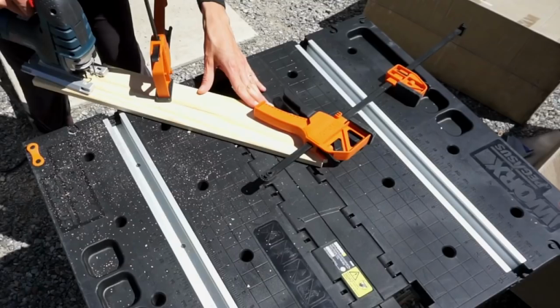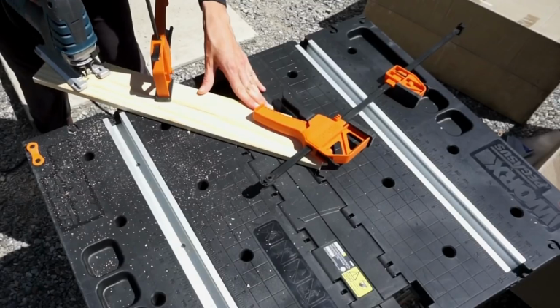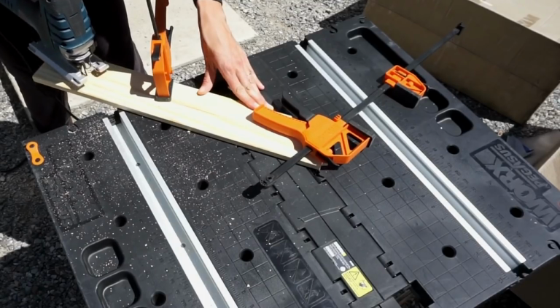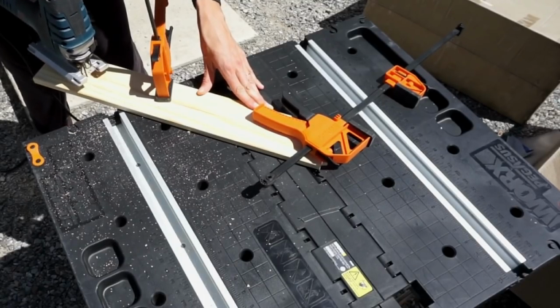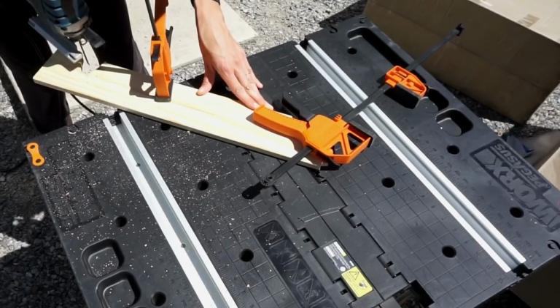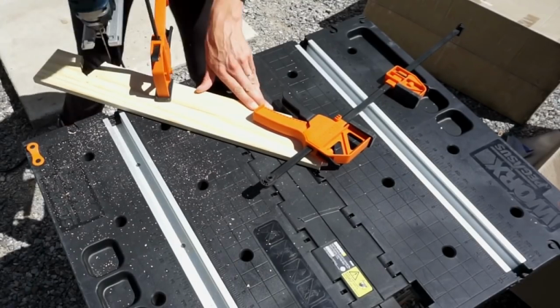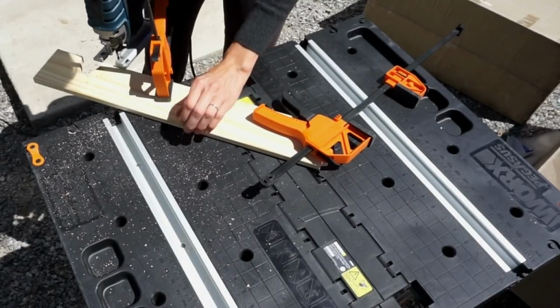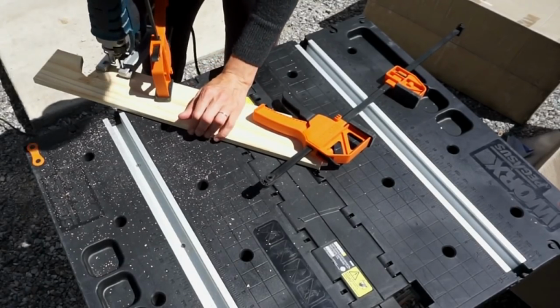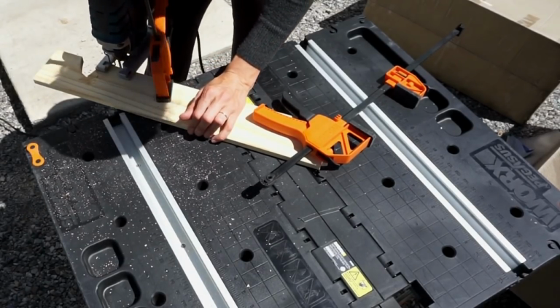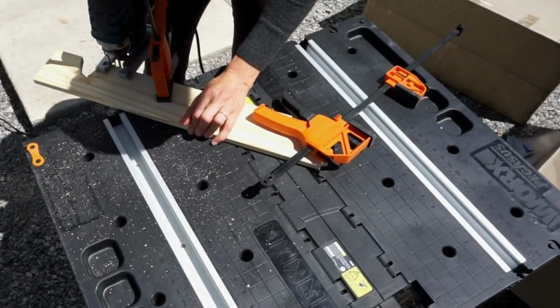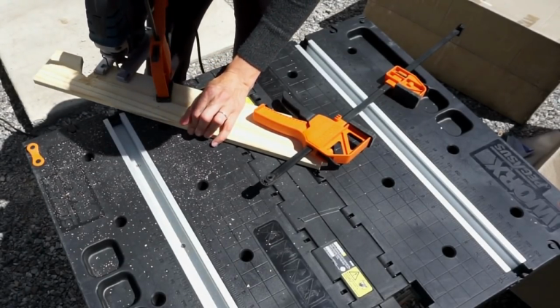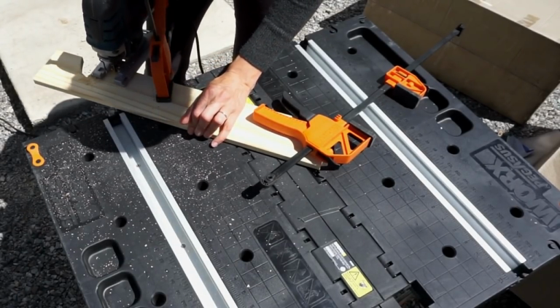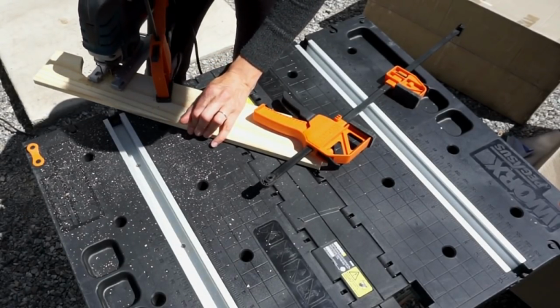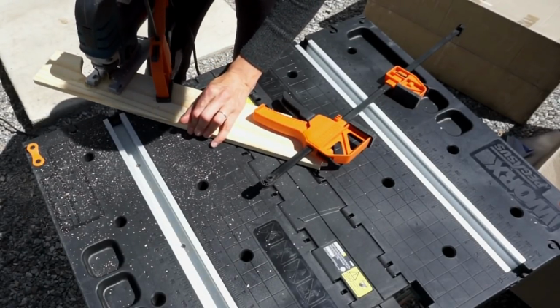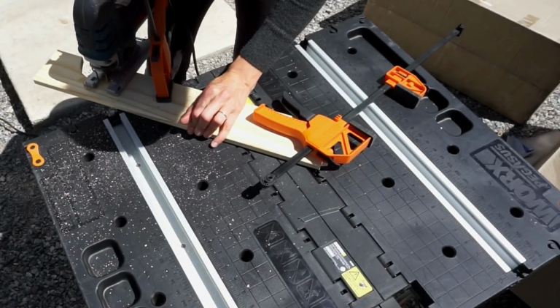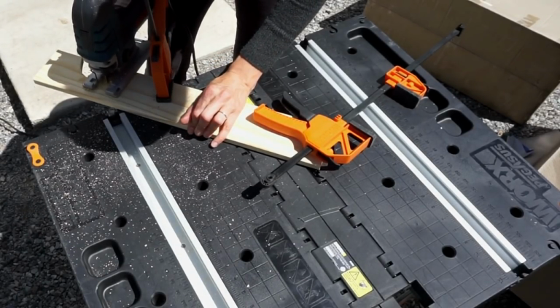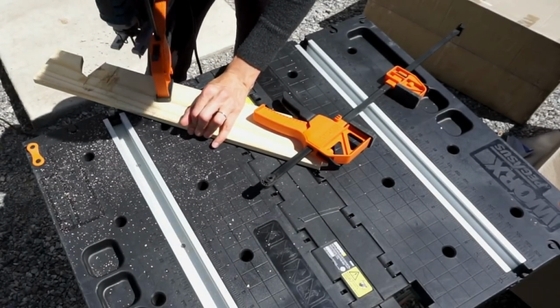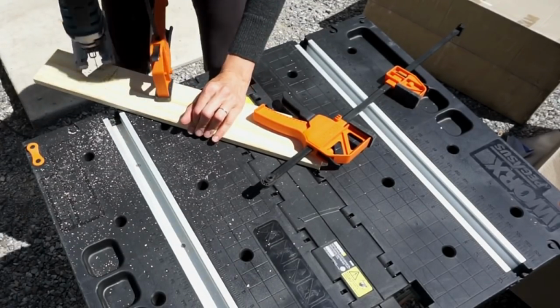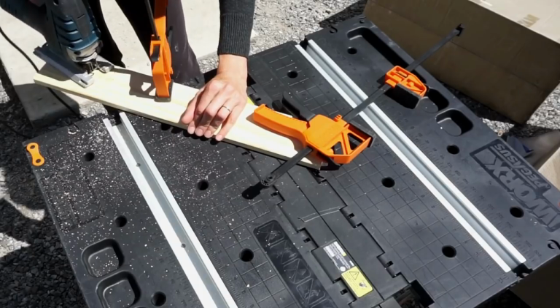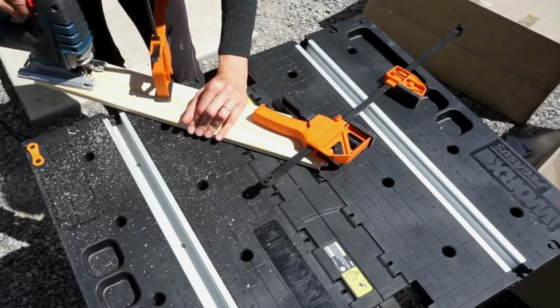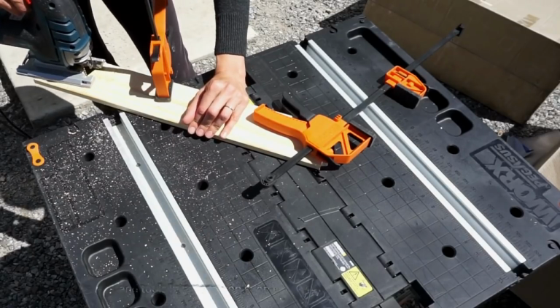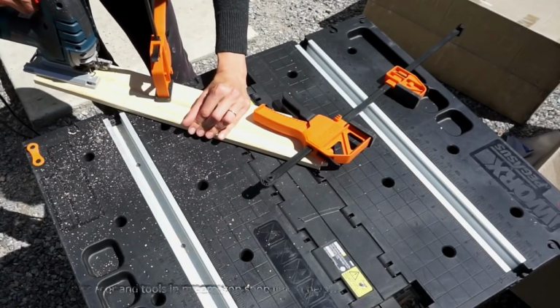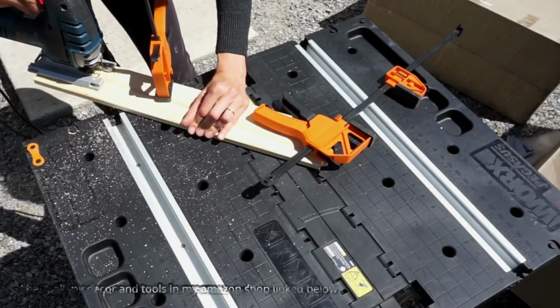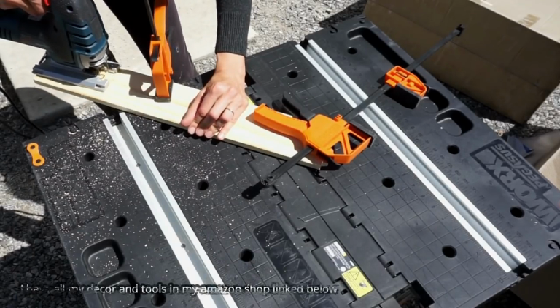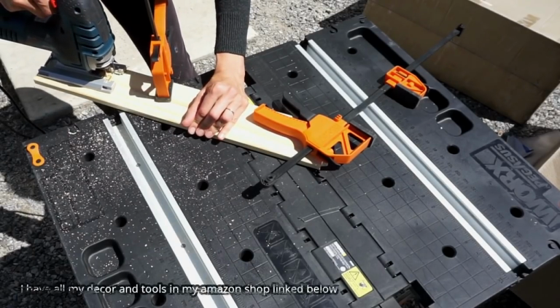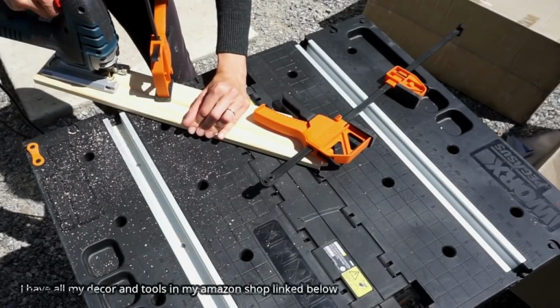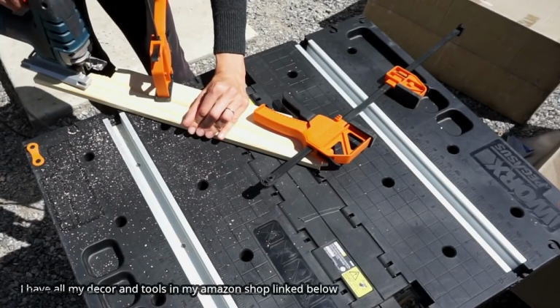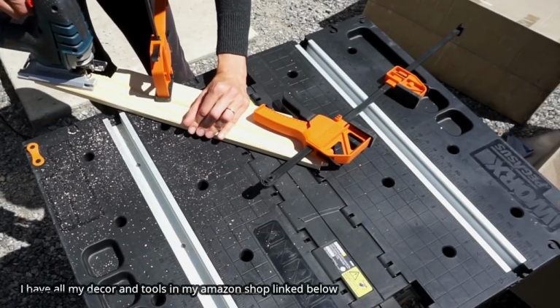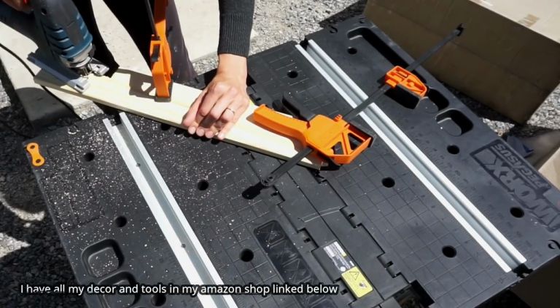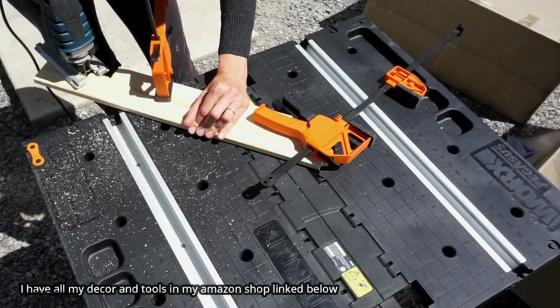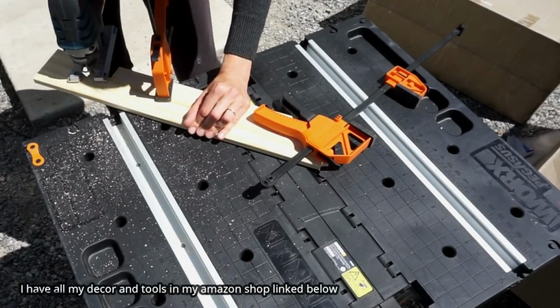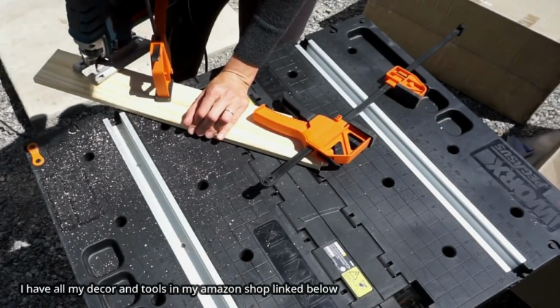Once you get your first cutout done, you're going to trace it onto the second board. I ended up having two of these dressers, so I wanted to make sure the cutout was exactly the same for both.